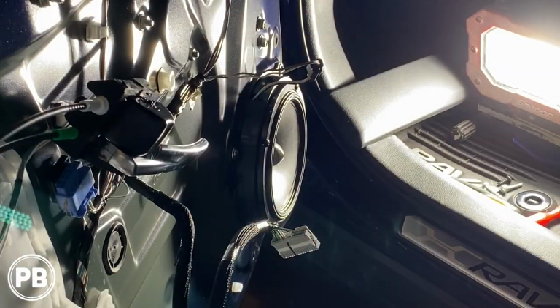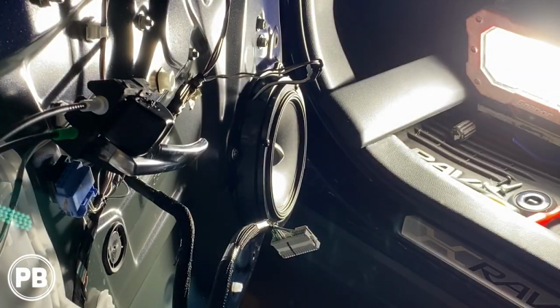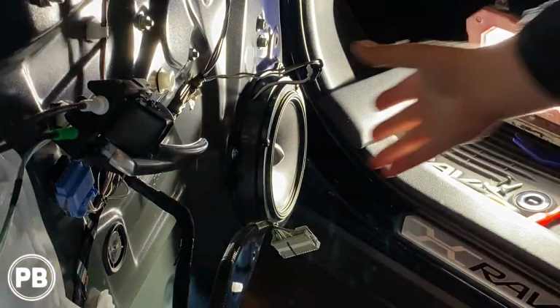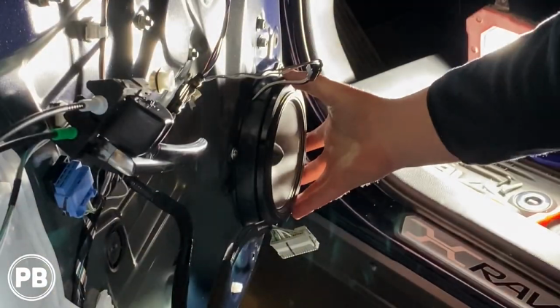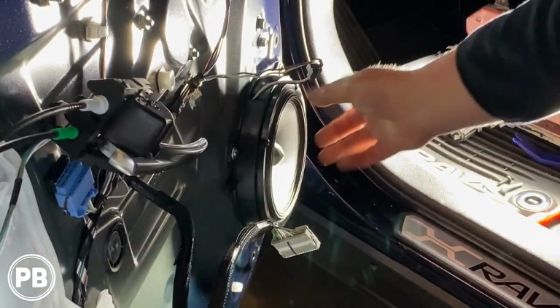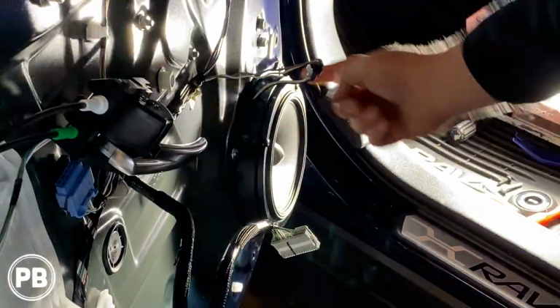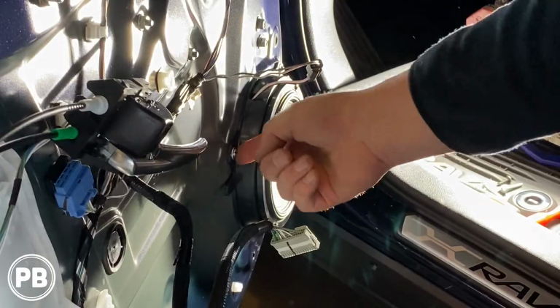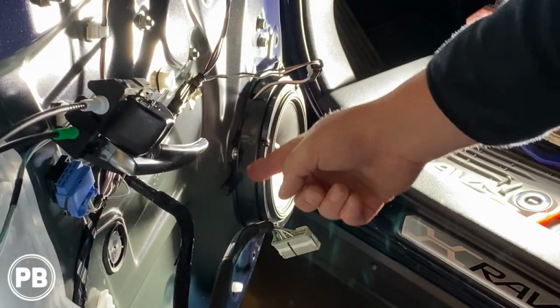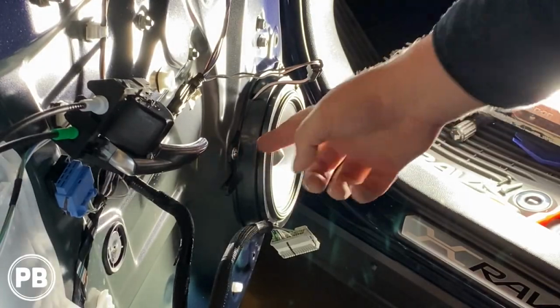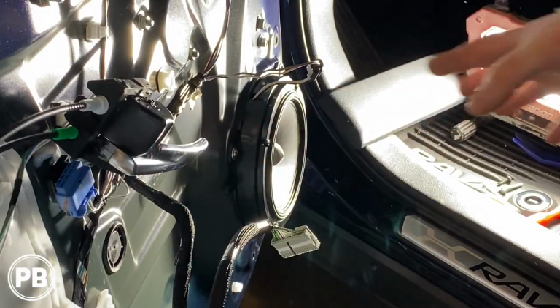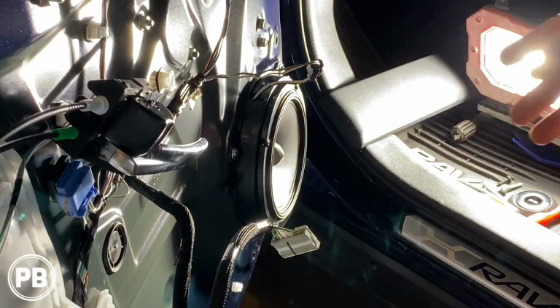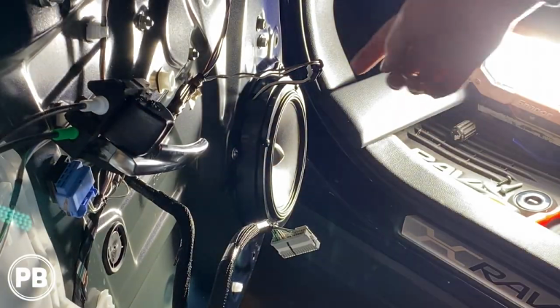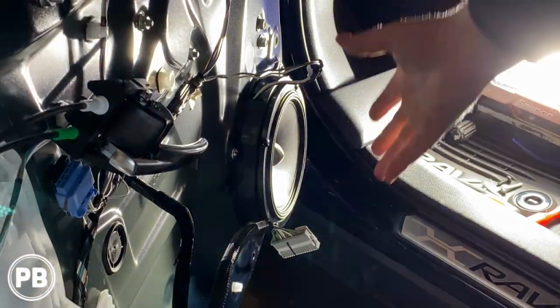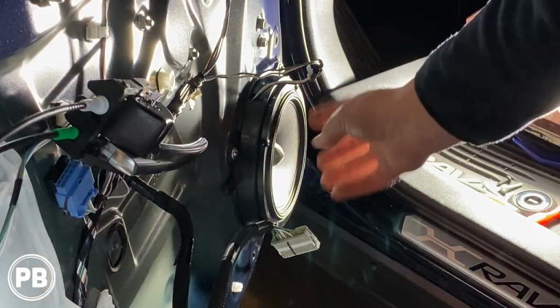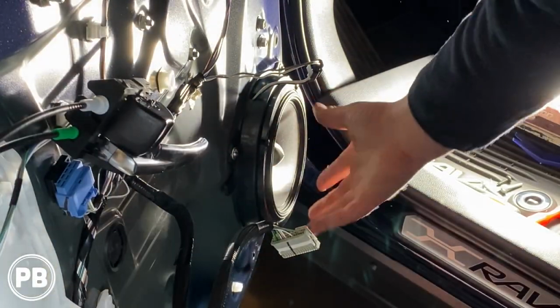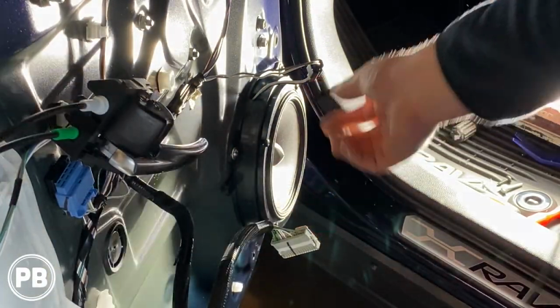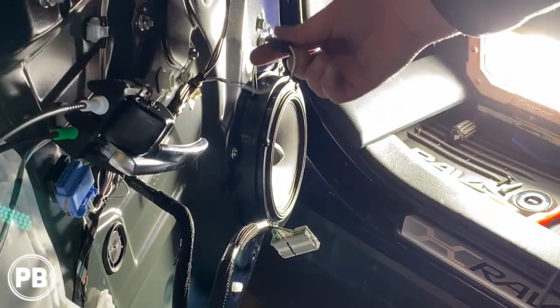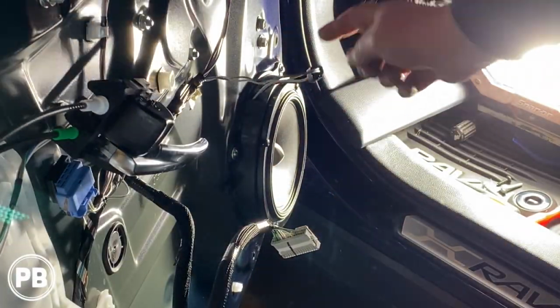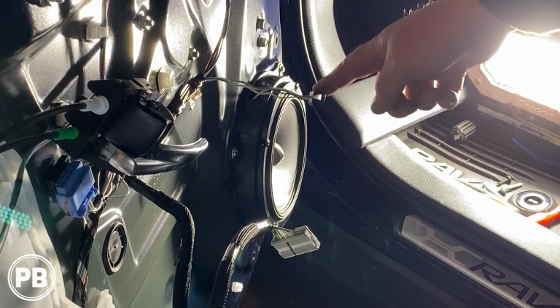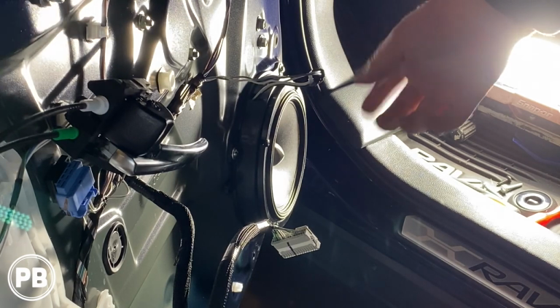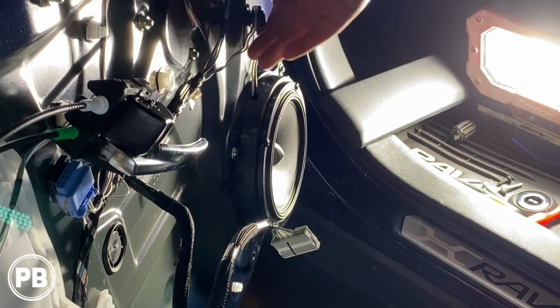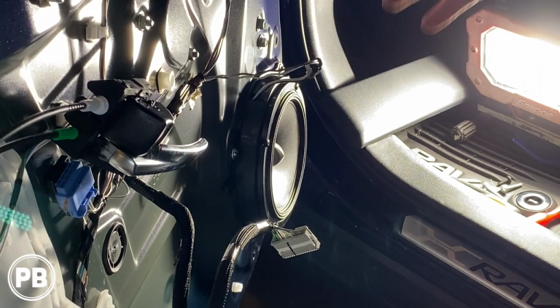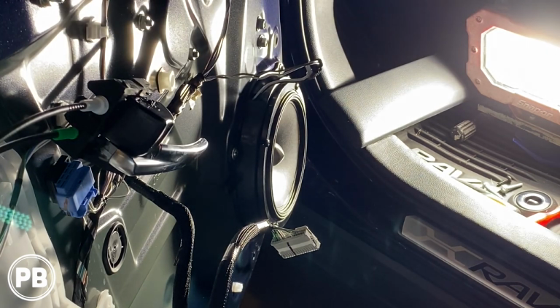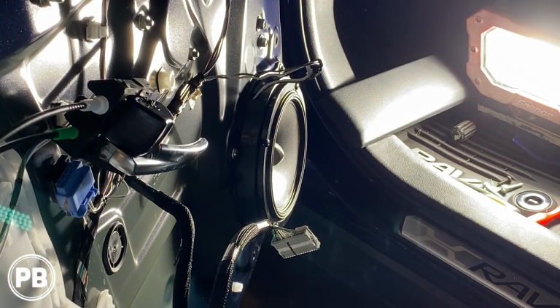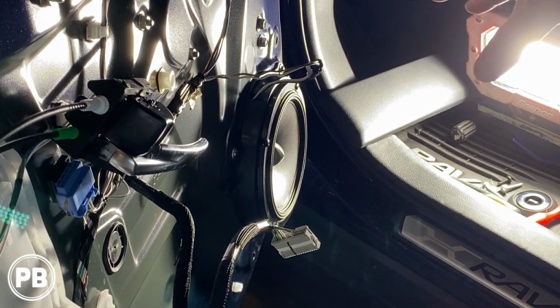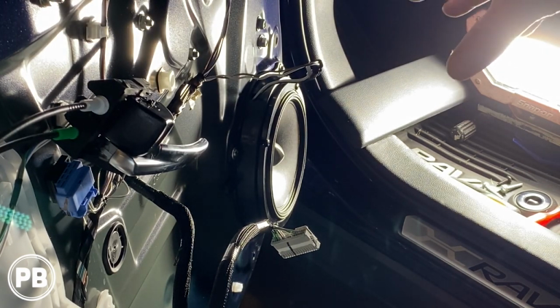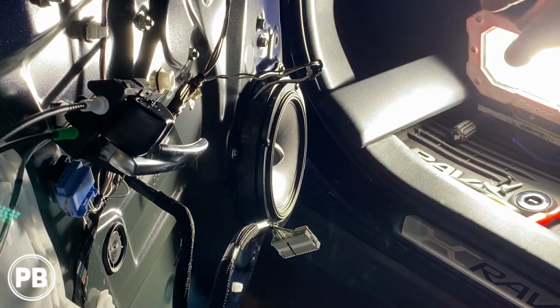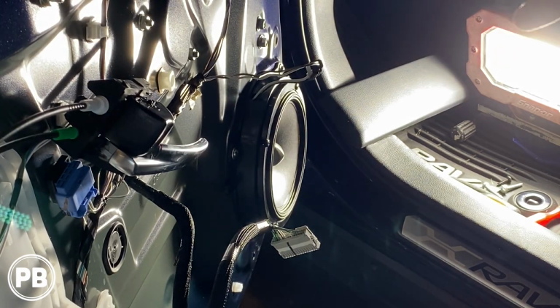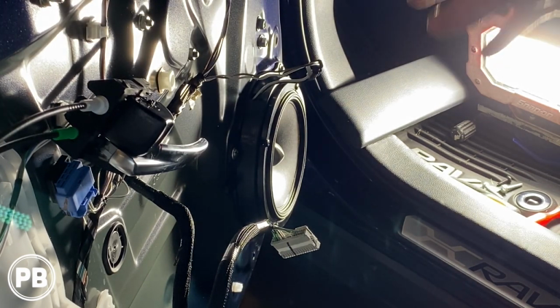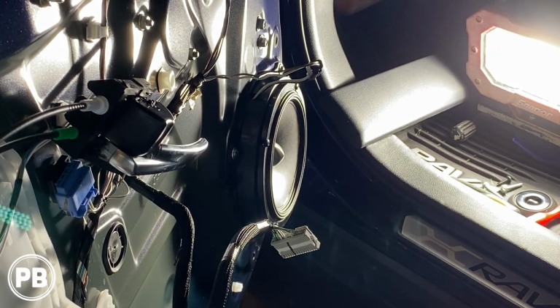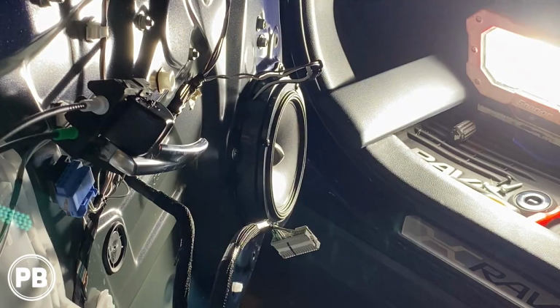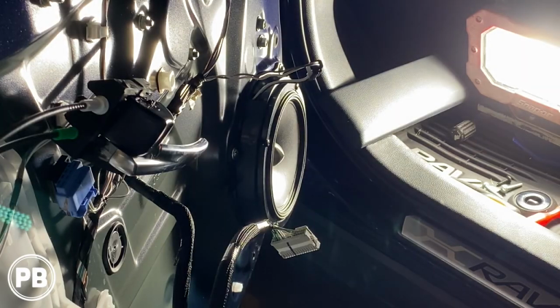We got that all mounted — used washers front and back, got everything tightened down, and got our speaker wiring harness all hooked up. We'll do a quick test to make sure the speaker works, and then we're going to go ahead and get the door panel back on.